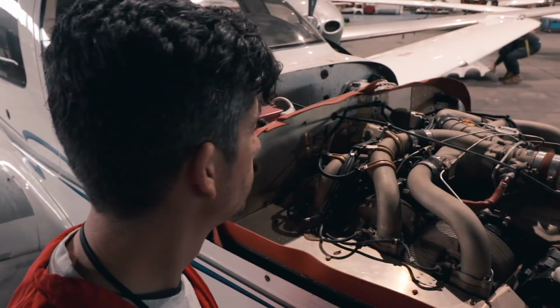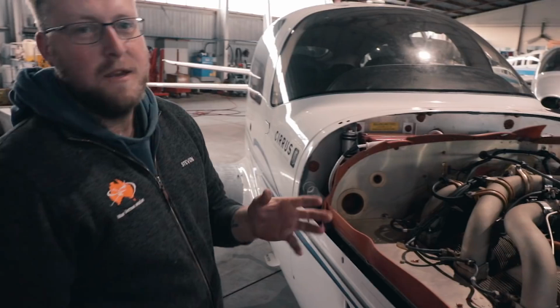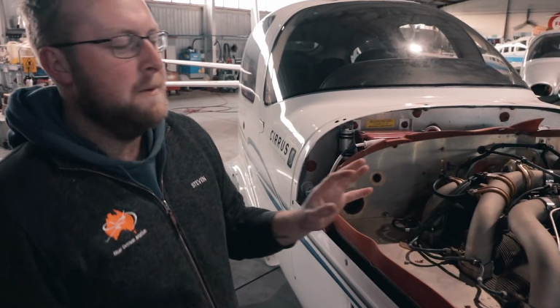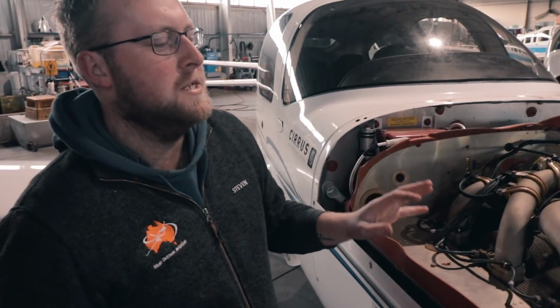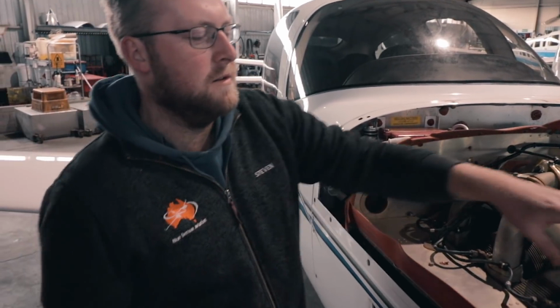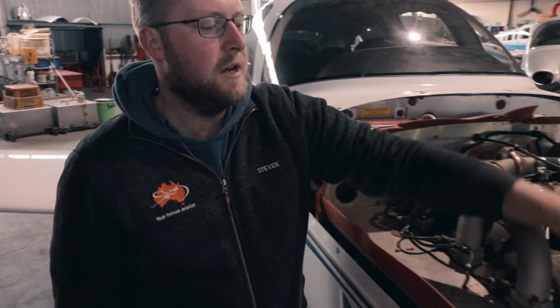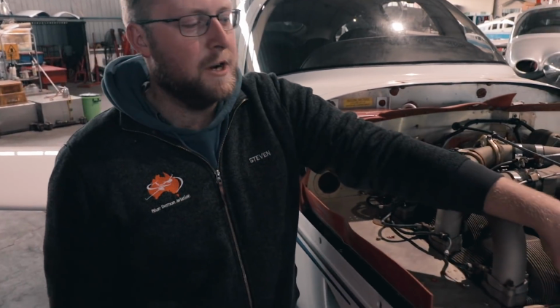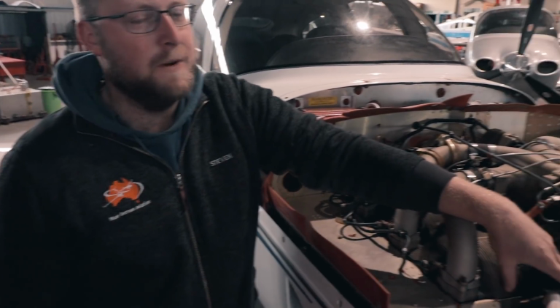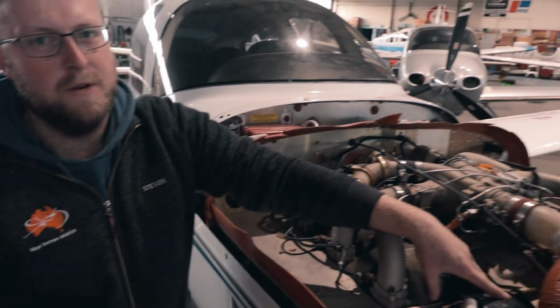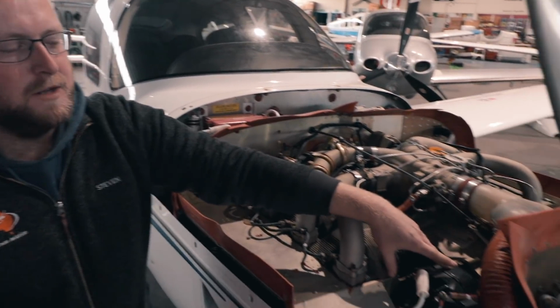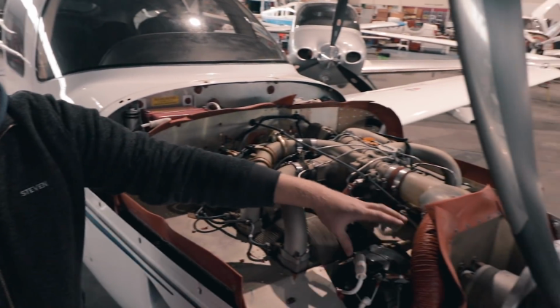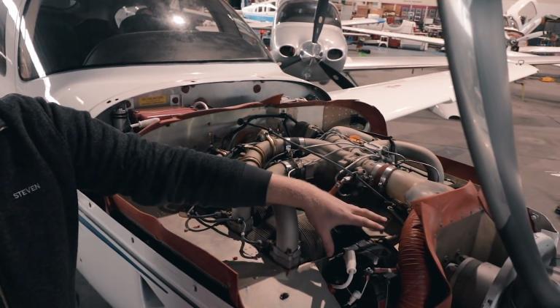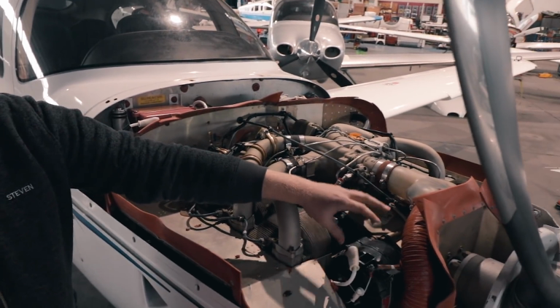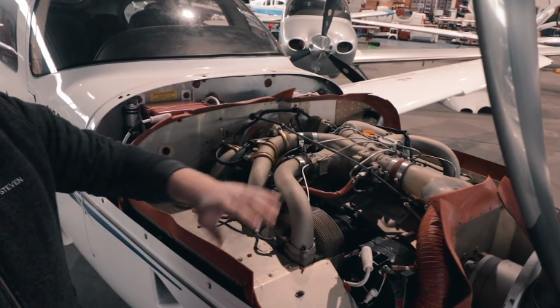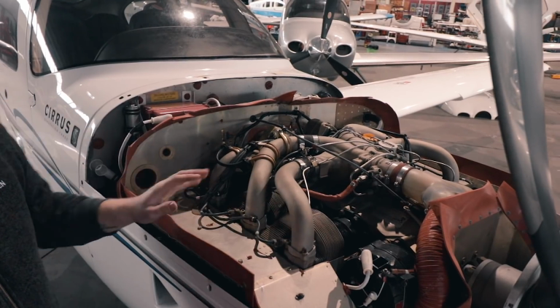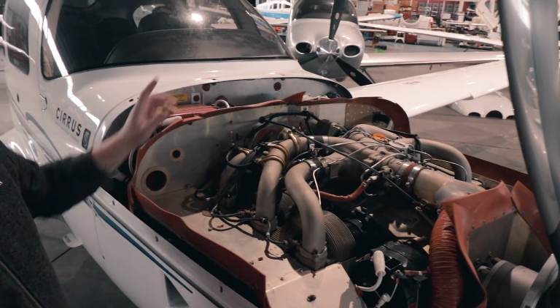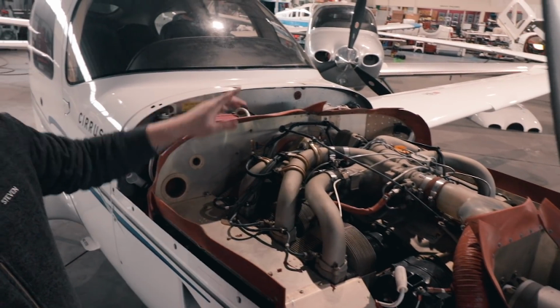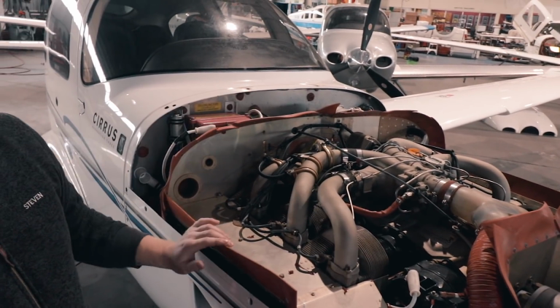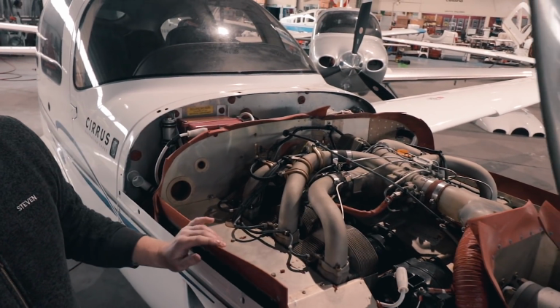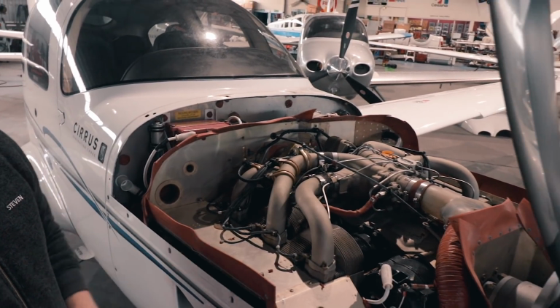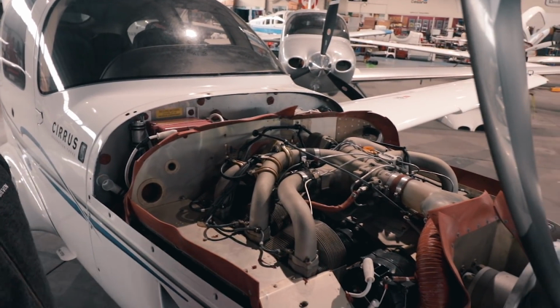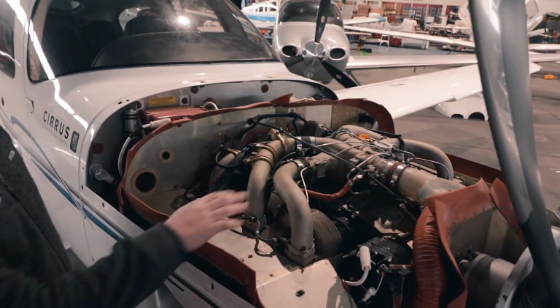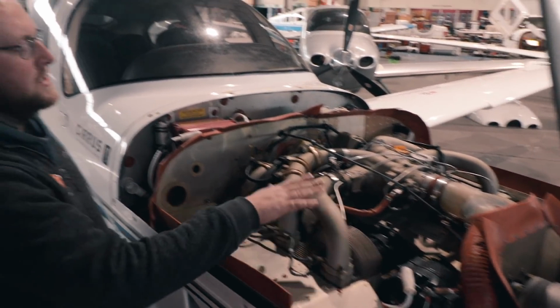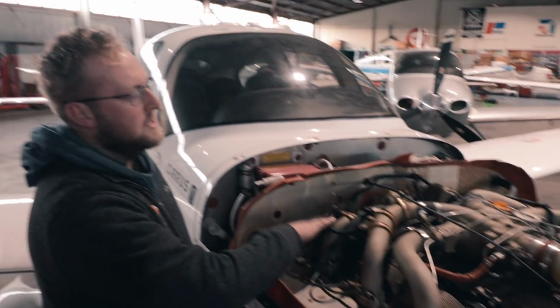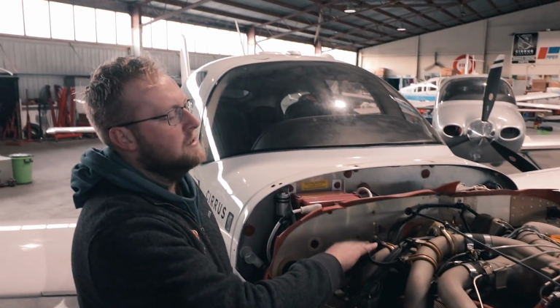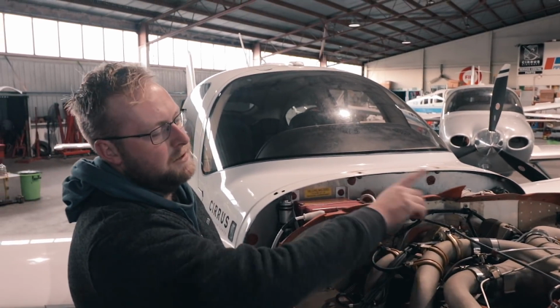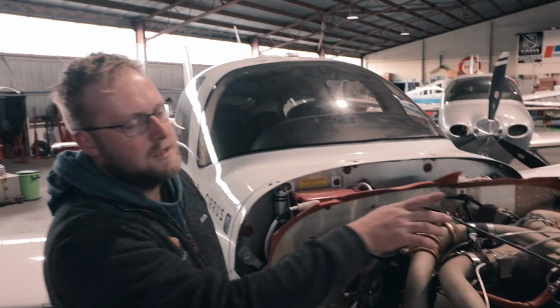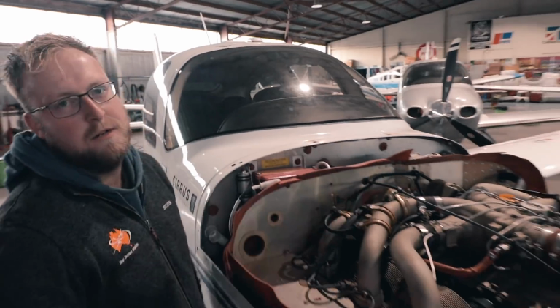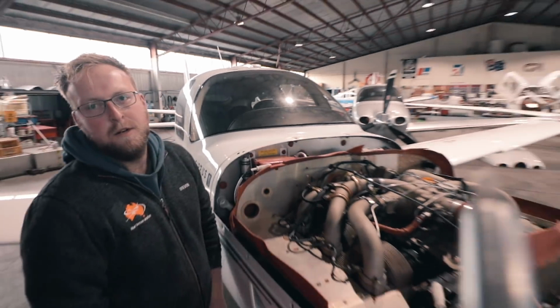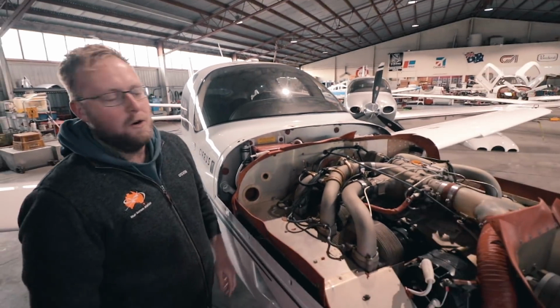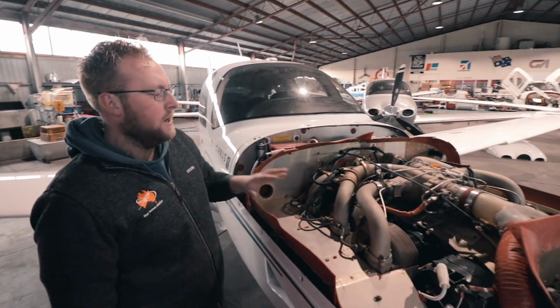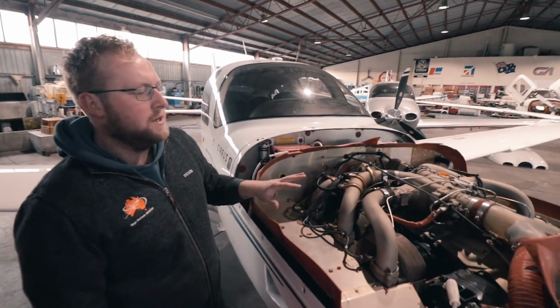Looking at the engine now - your main points here: large alternator up the front. This is a 100-amp alternator to power the air conditioning, which is now on the back of the engine. You've got three cylinders on this side, three on the other side - it's an all air-cooled engine.